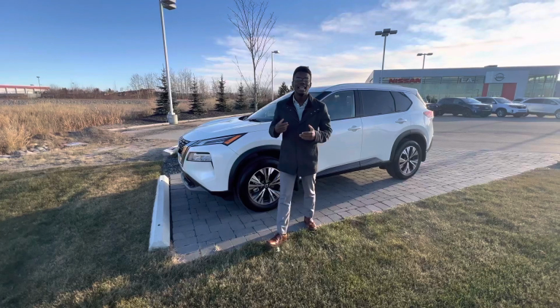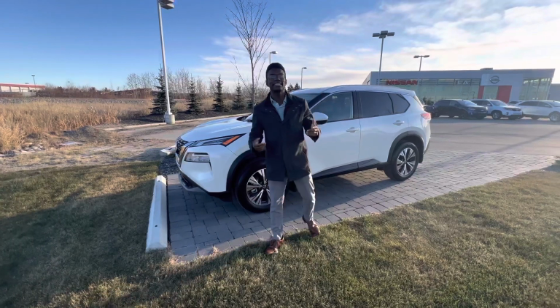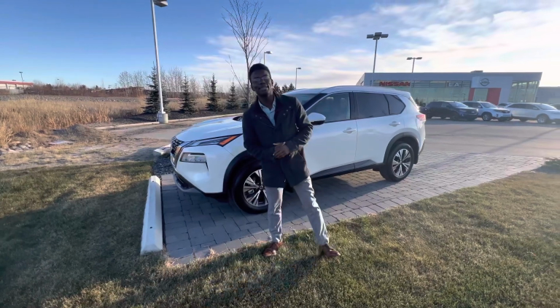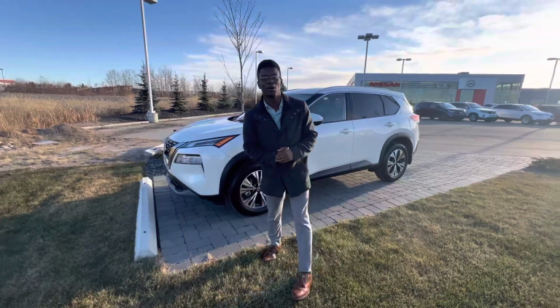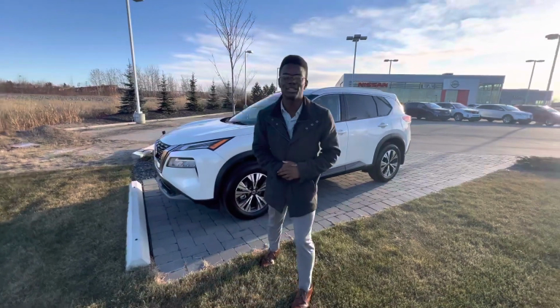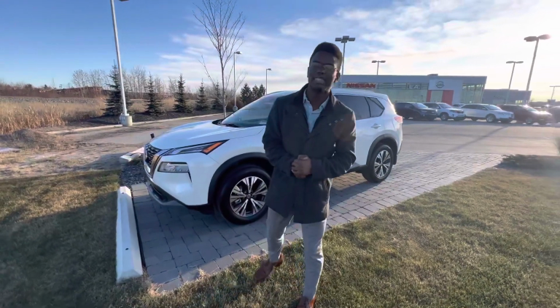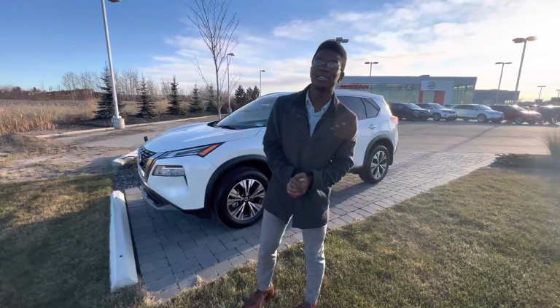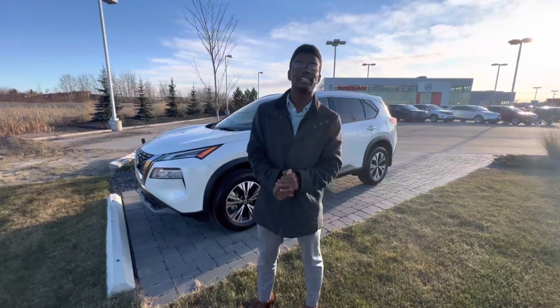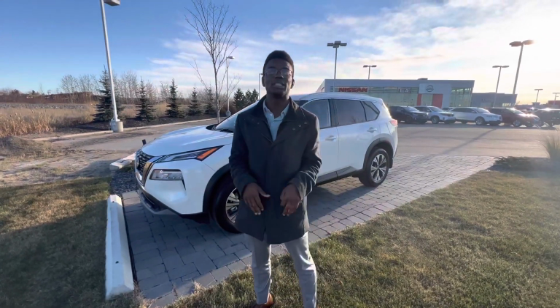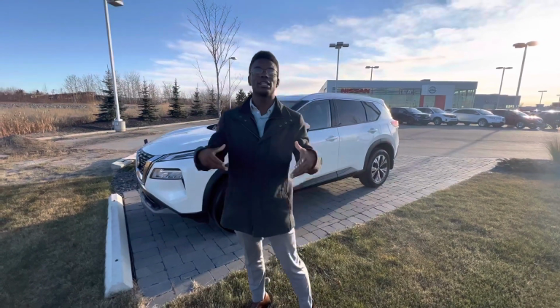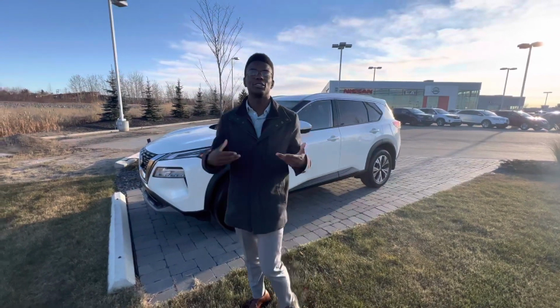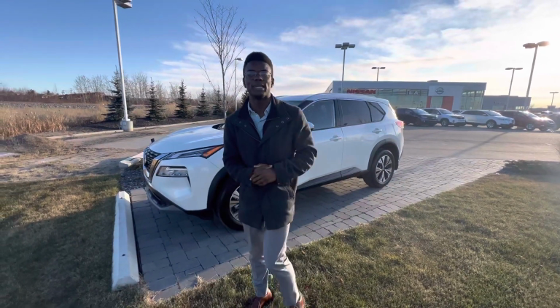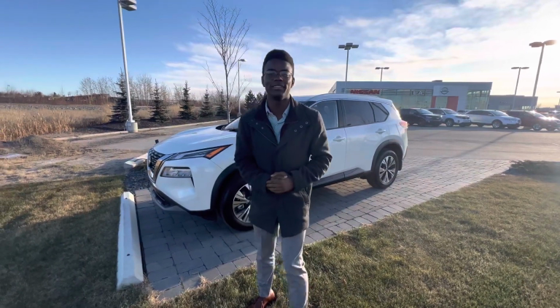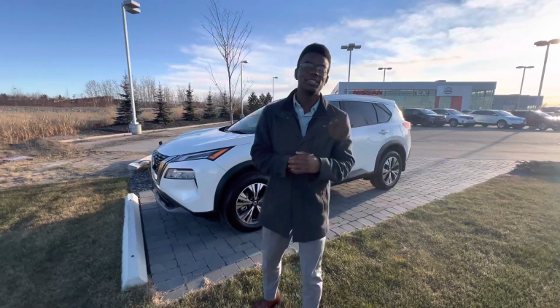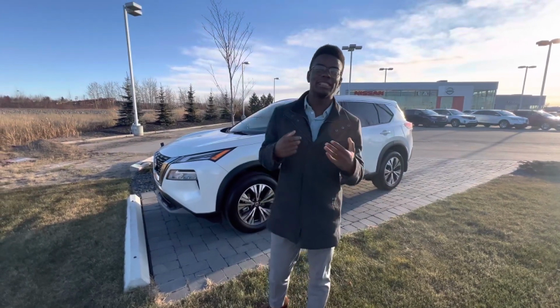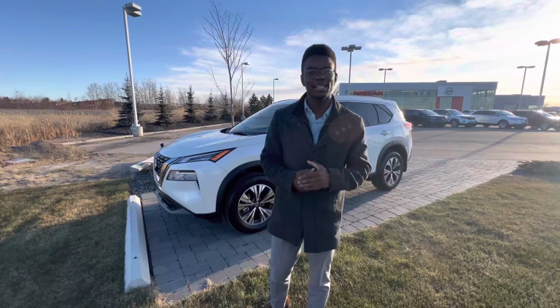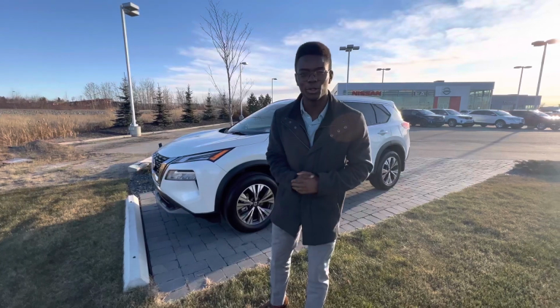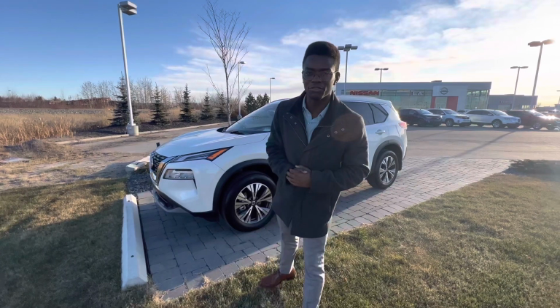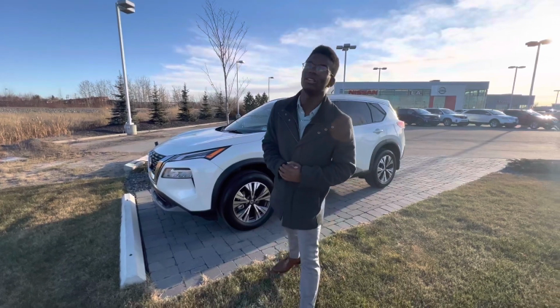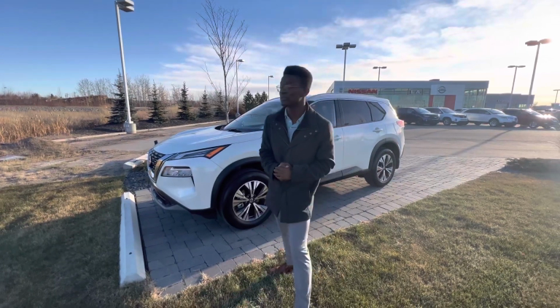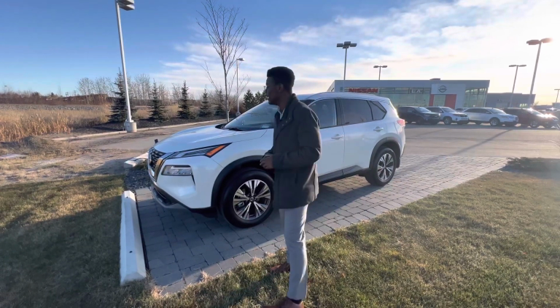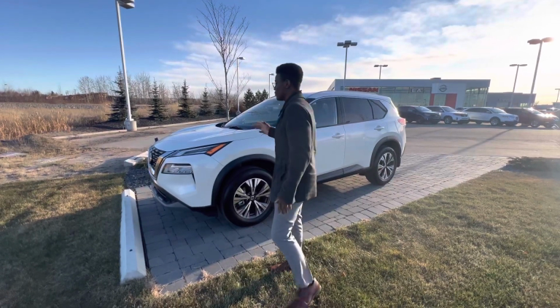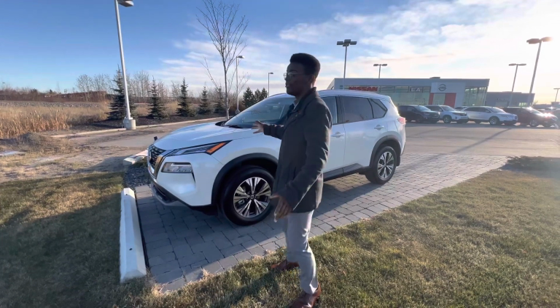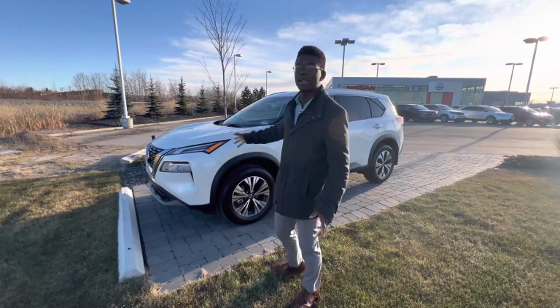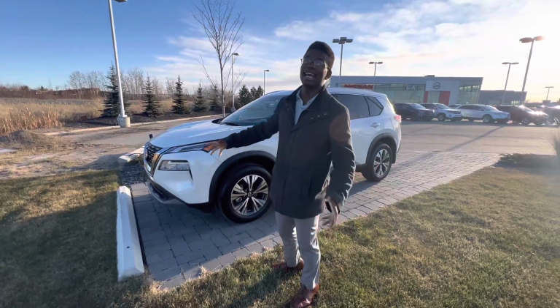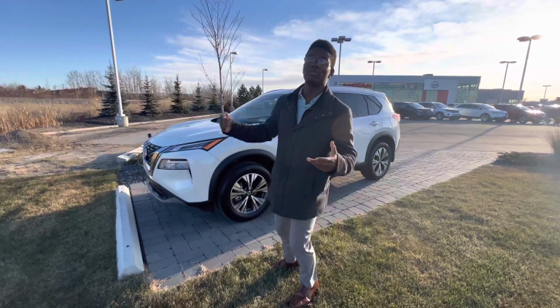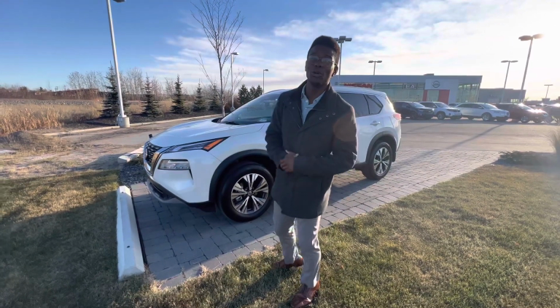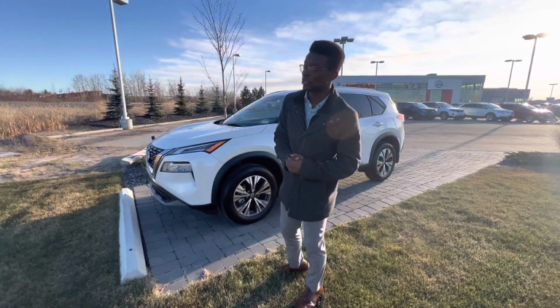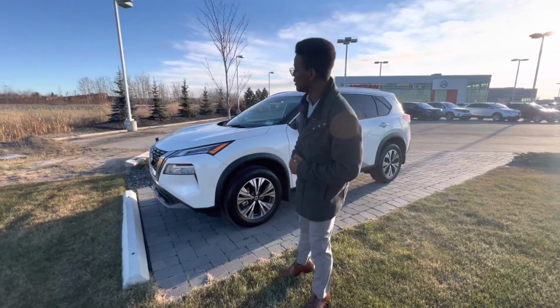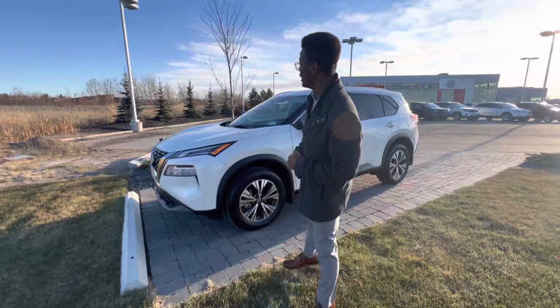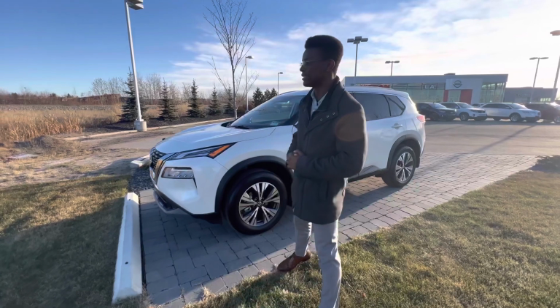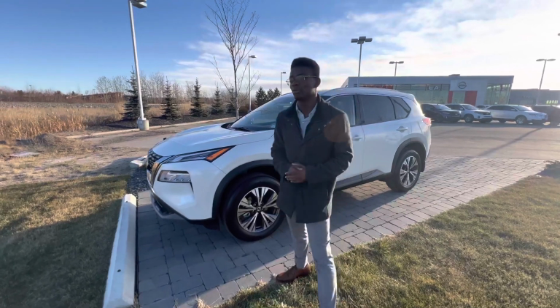Hey Sam, it's Road Dr. Ellie Nissan. I just want to quickly introduce myself so you know exactly who's working for you here at our store. And so let's give you a quick look at the gorgeous 2021 Nissan Rogue.